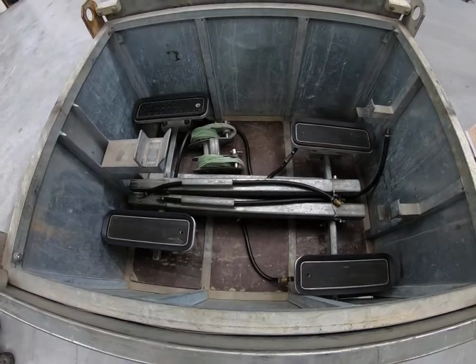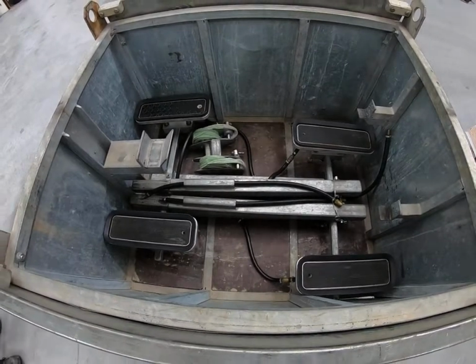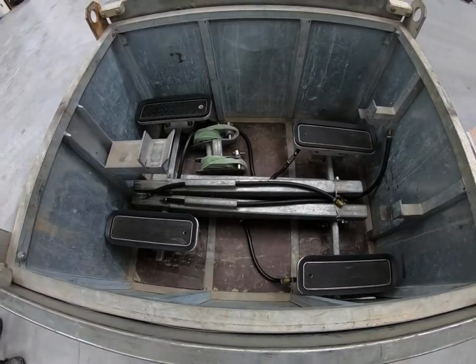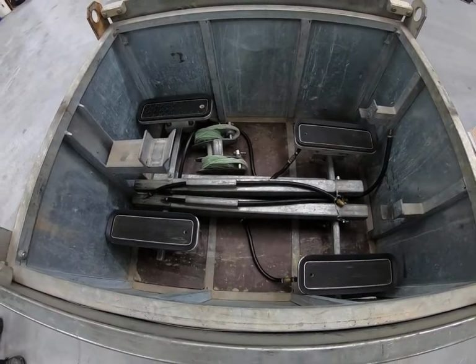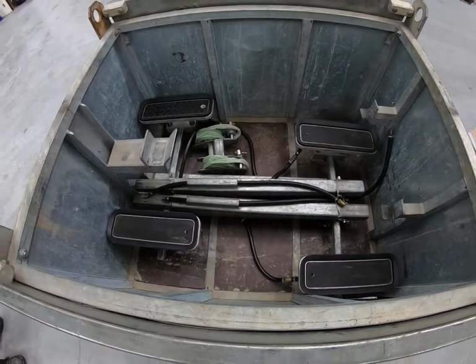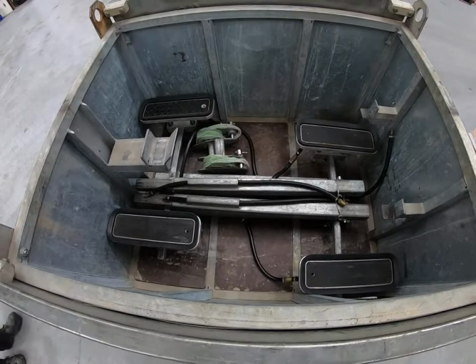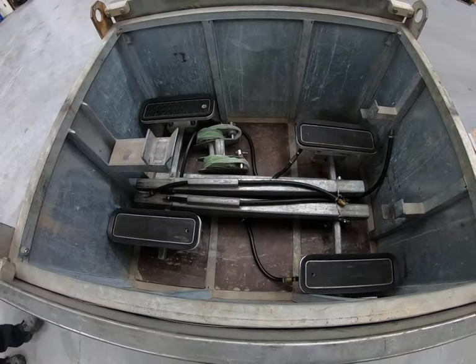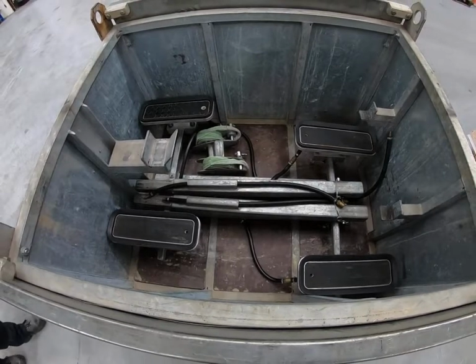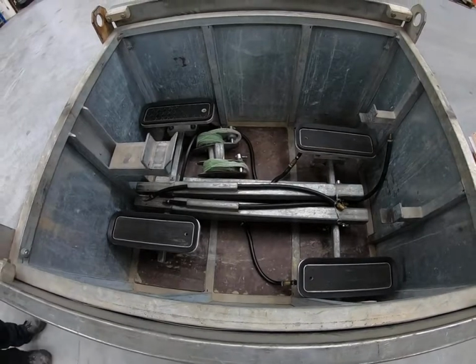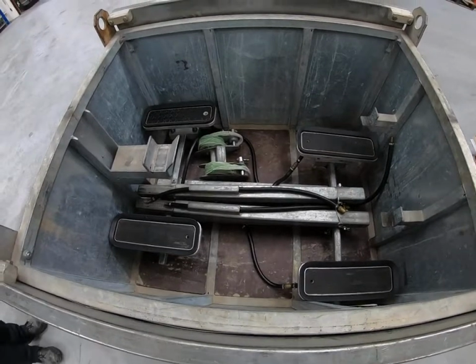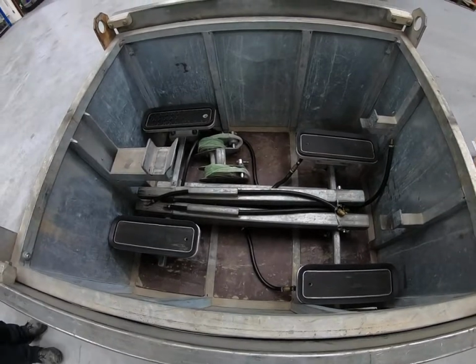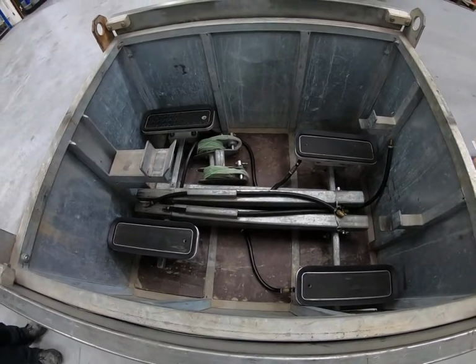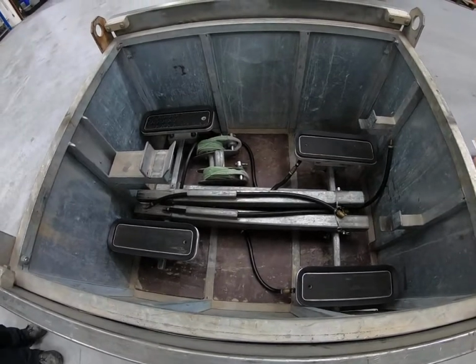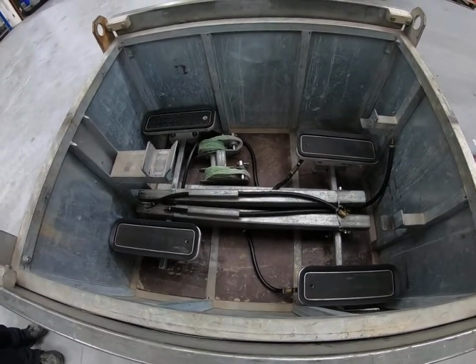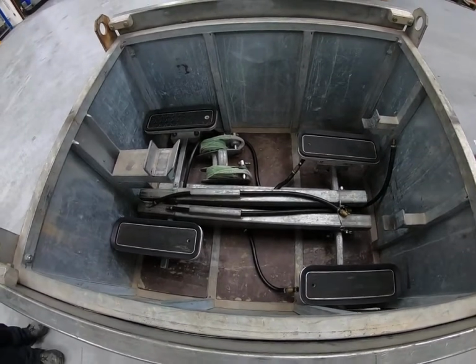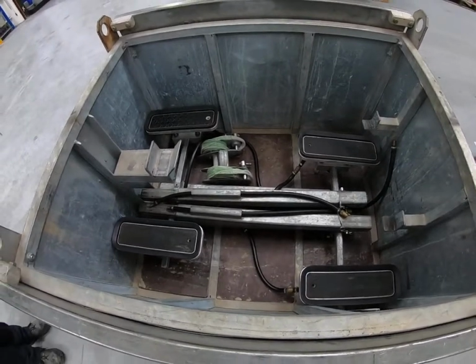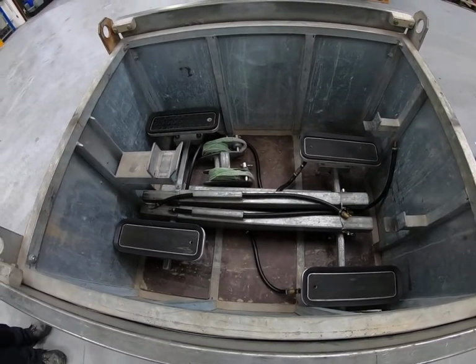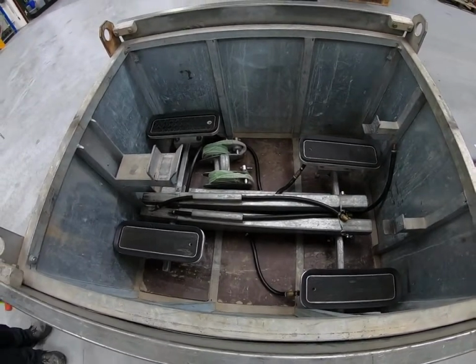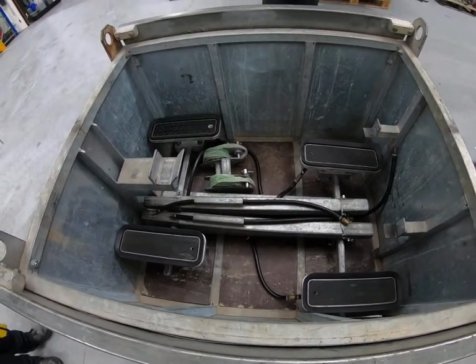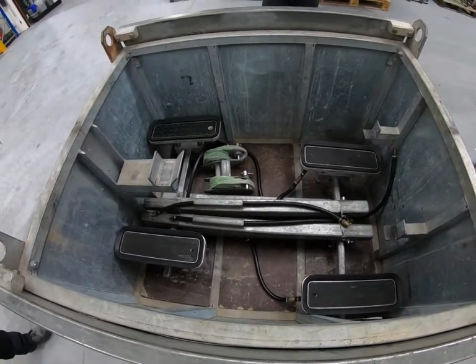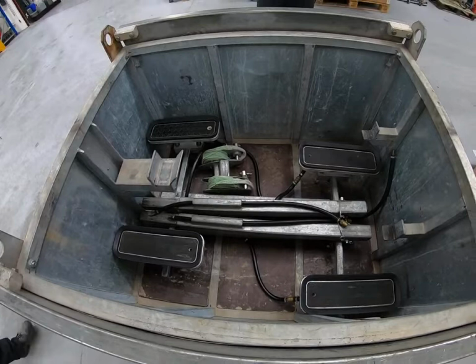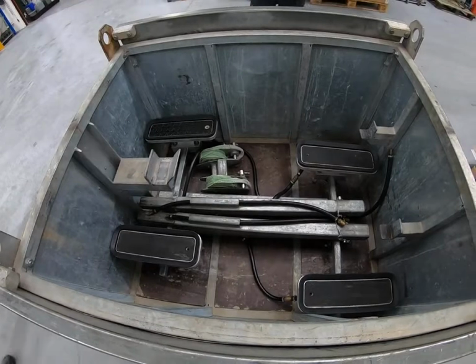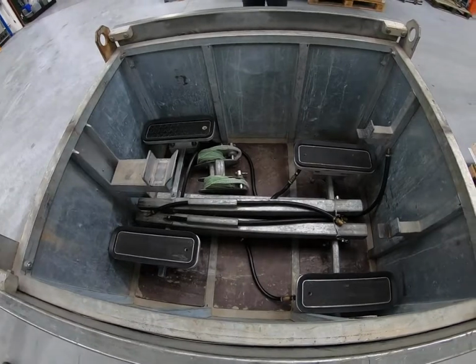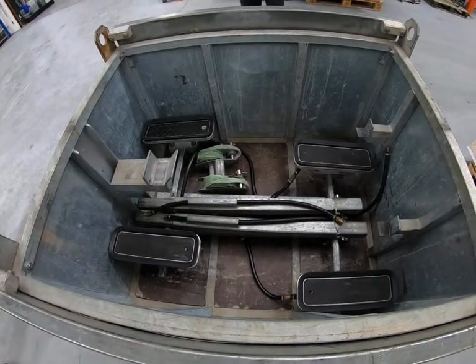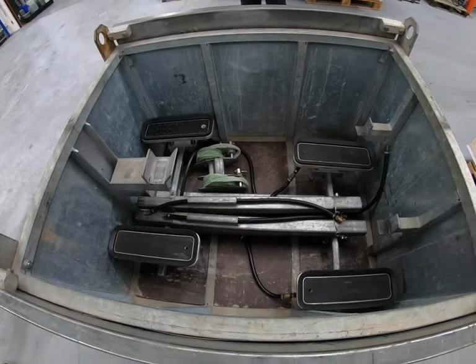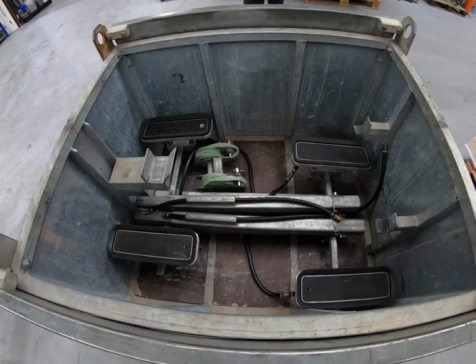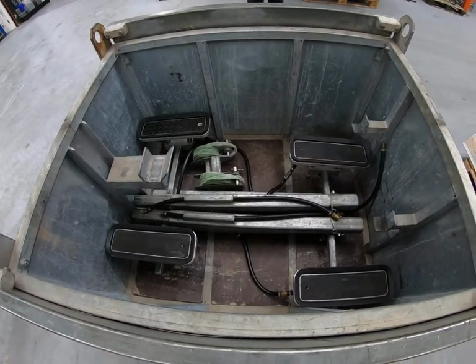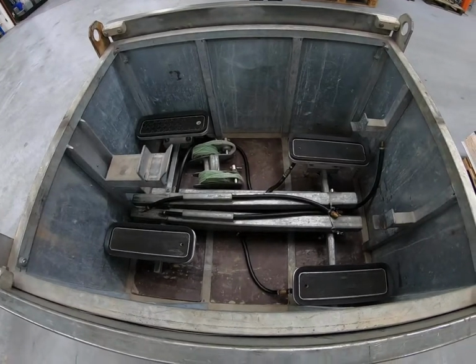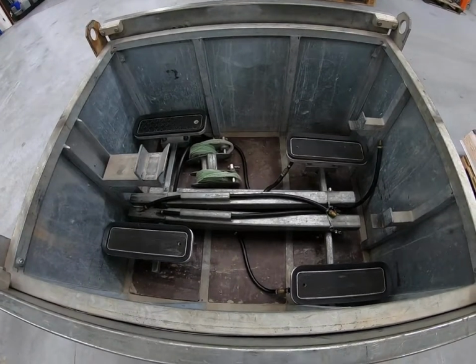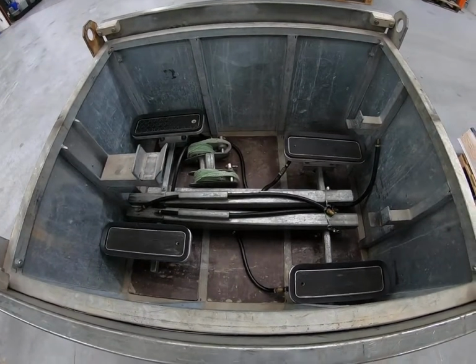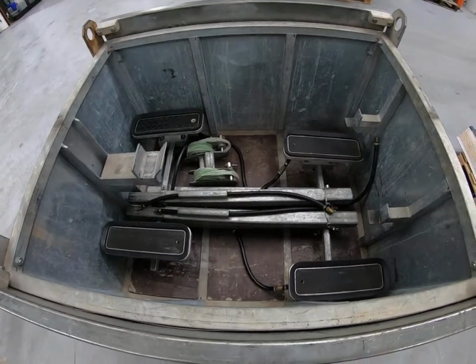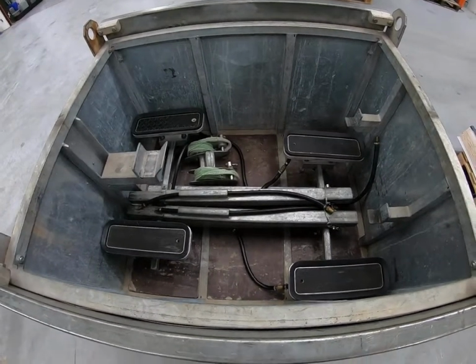We're now going to assemble this machine and show you two different arrangements: one to suit panels which are up to 10 metres long, and one to suit panels up to 12 metres long.